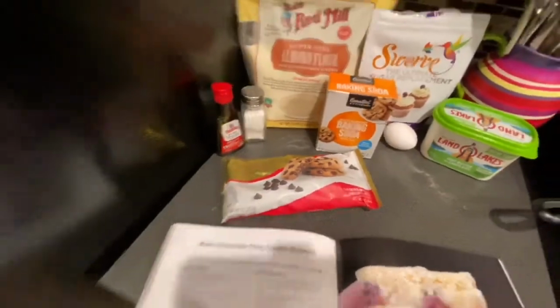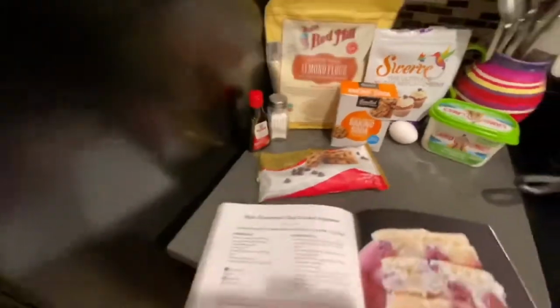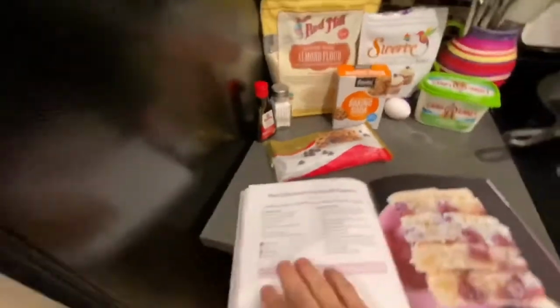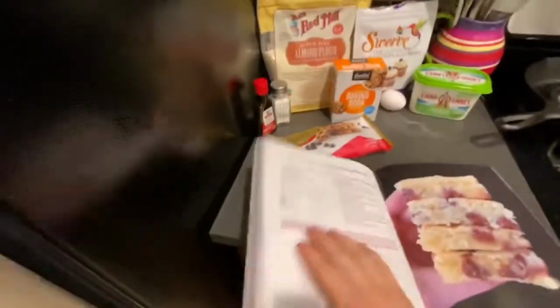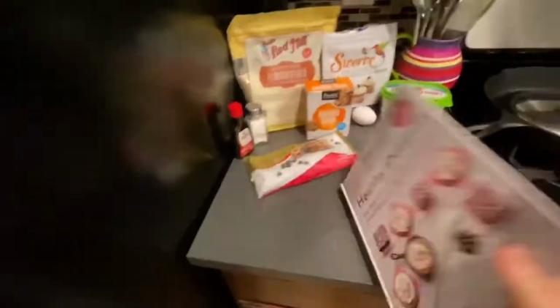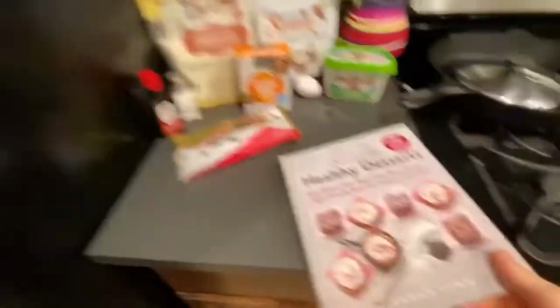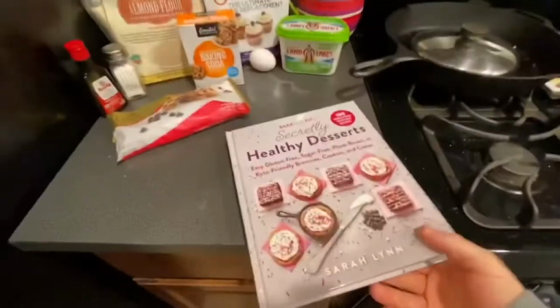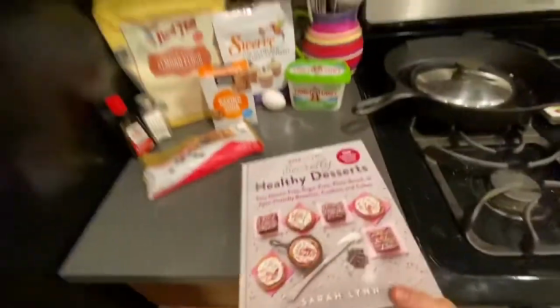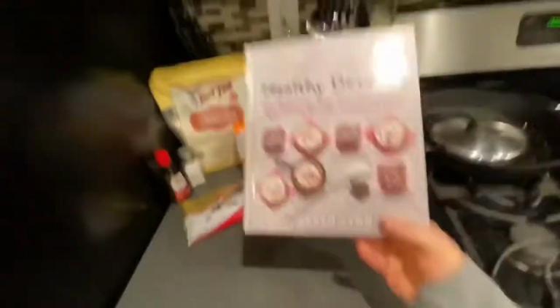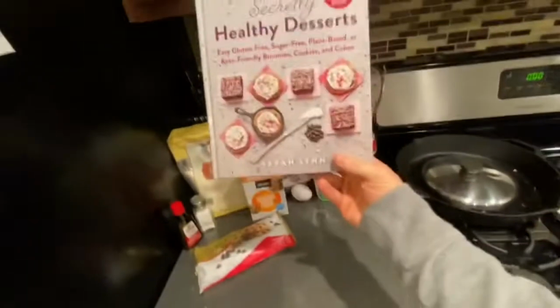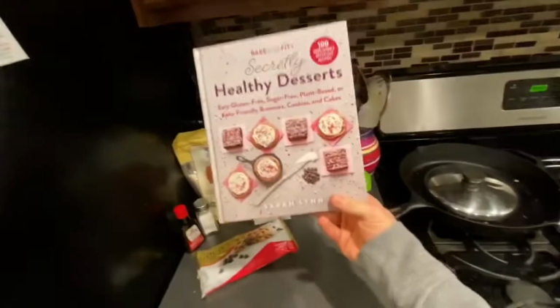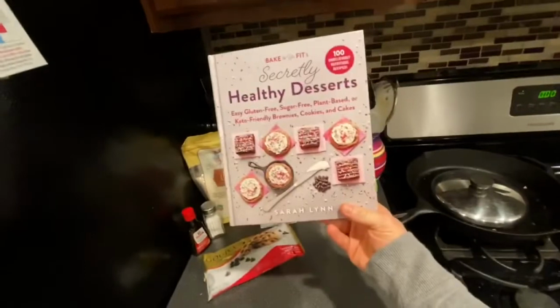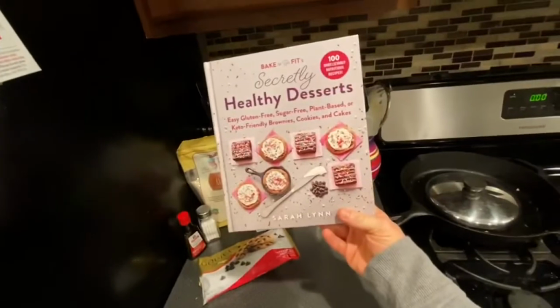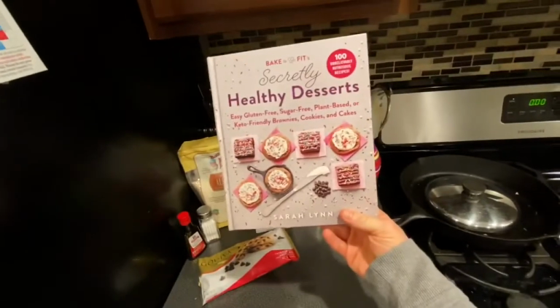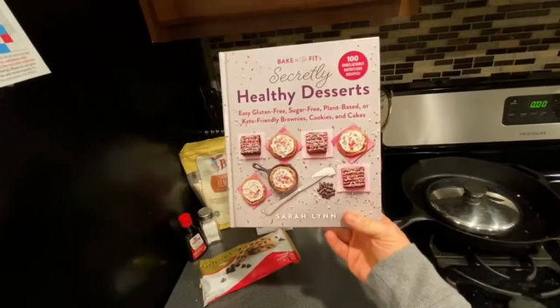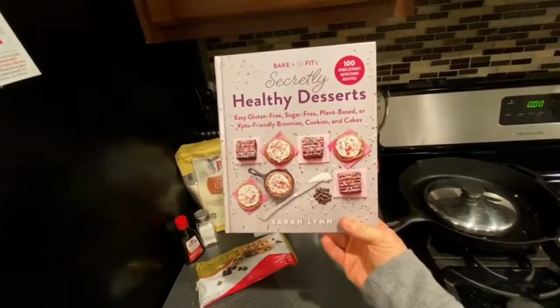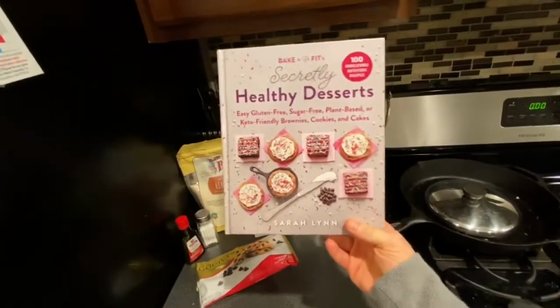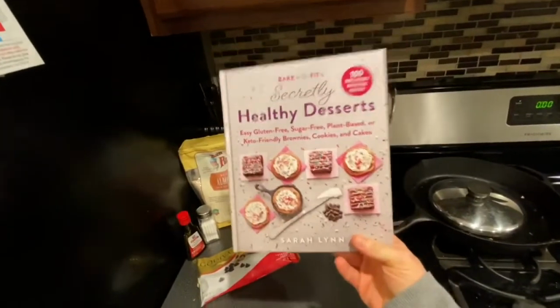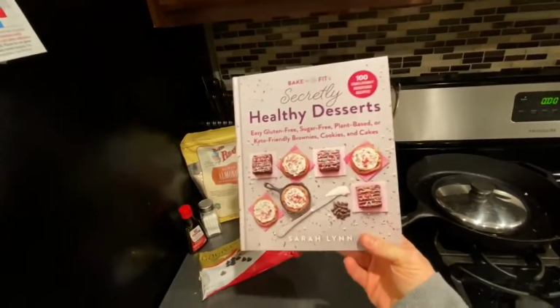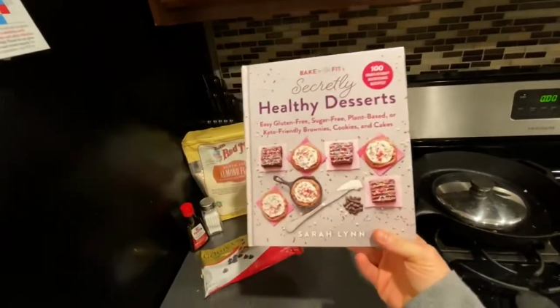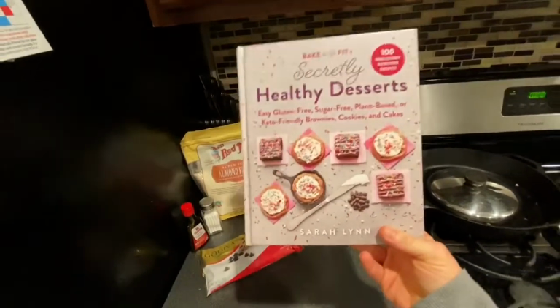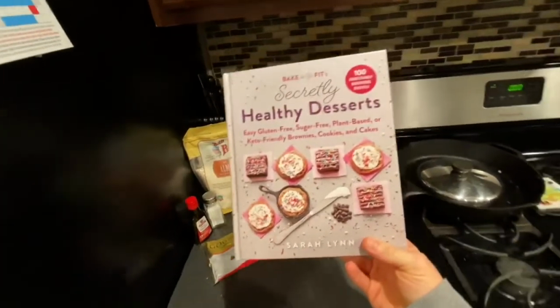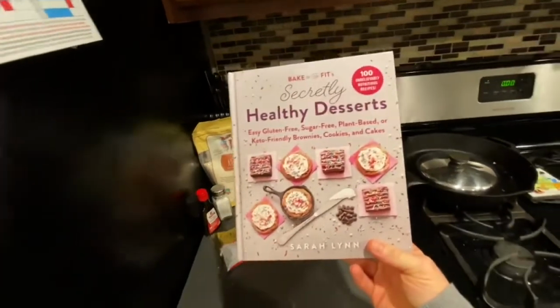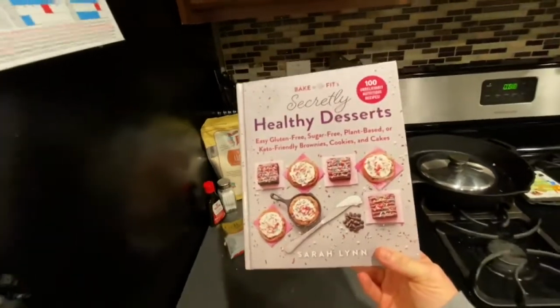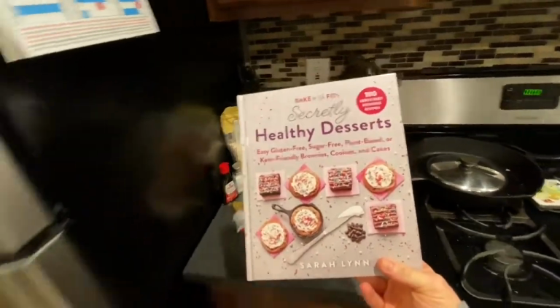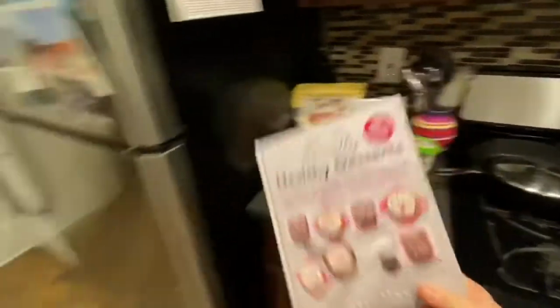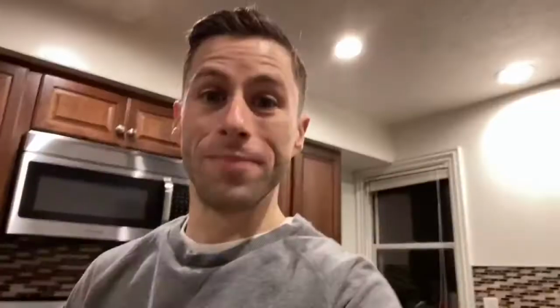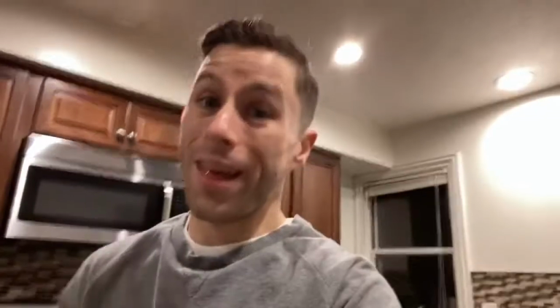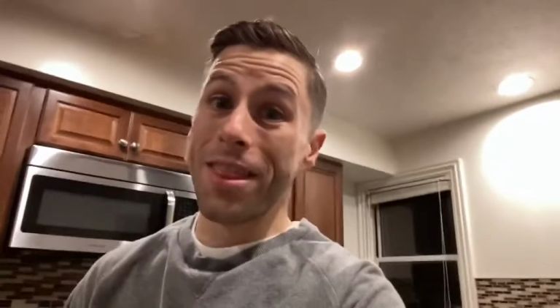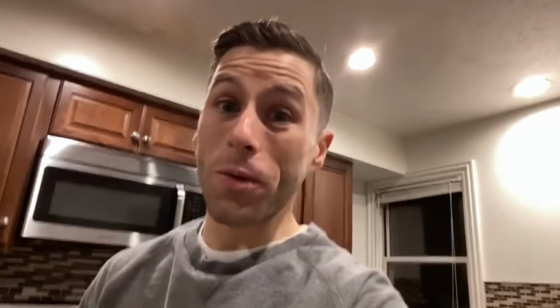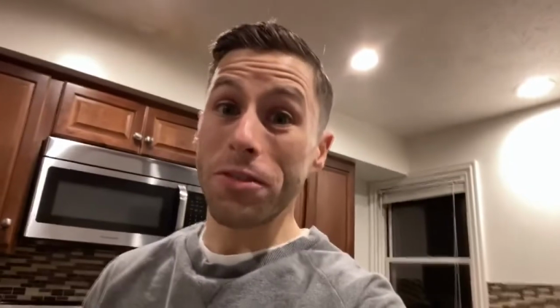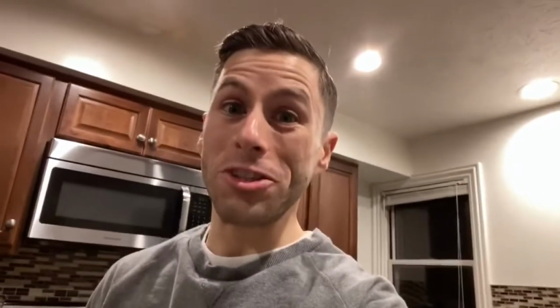Except we're using Godiva chocolate chips because they're the bomb. Also, here's the front of the cookbook. If this tastes a quarter of as good as these recipes look, then we're in for a real treat.